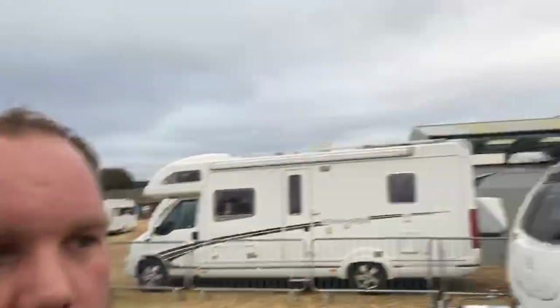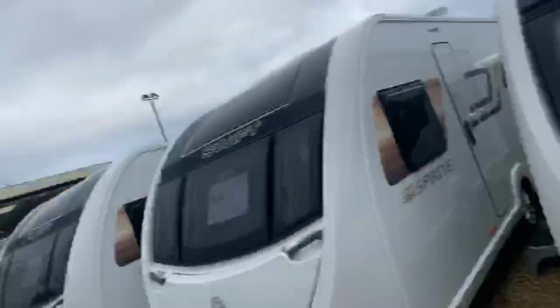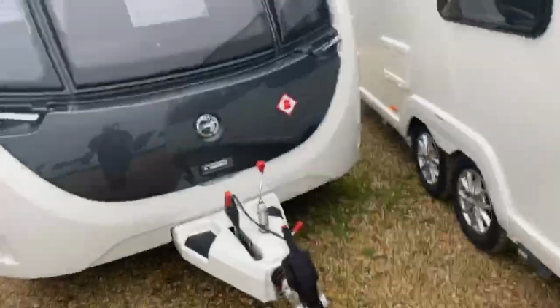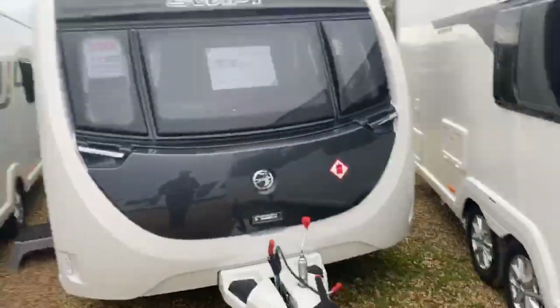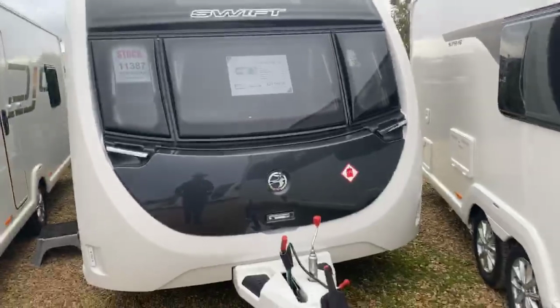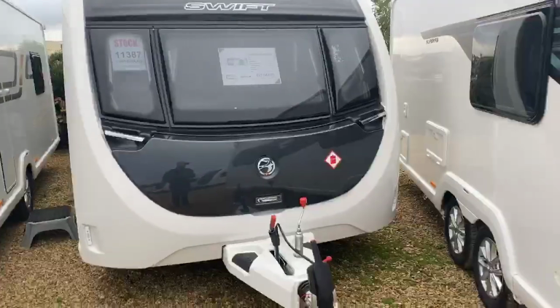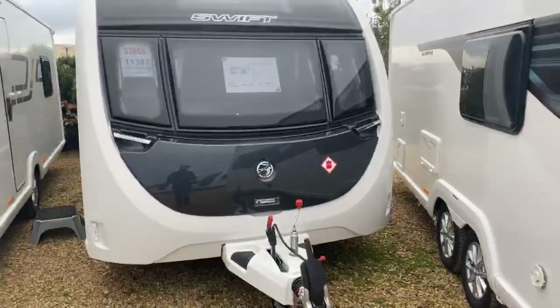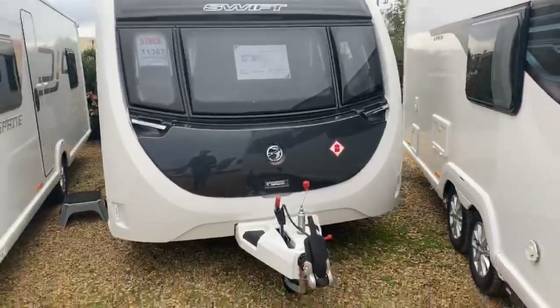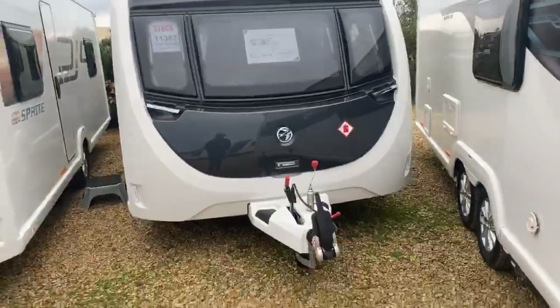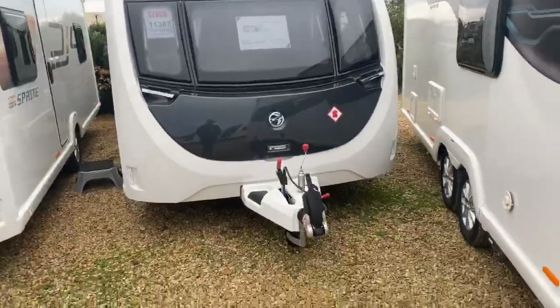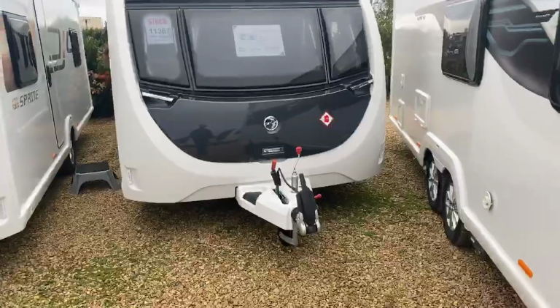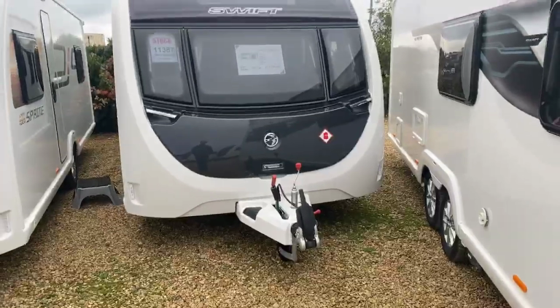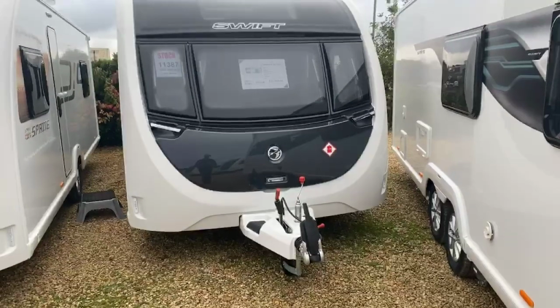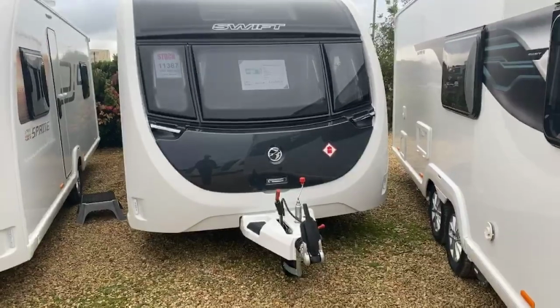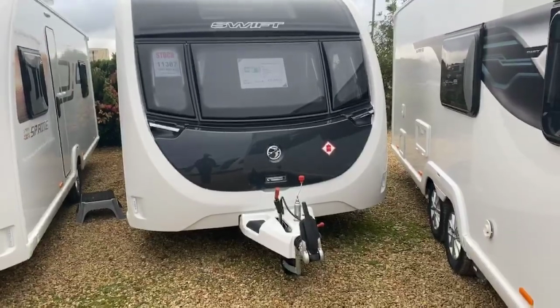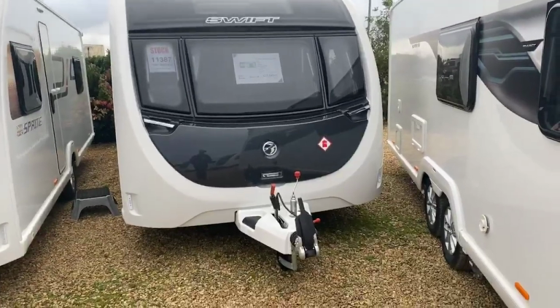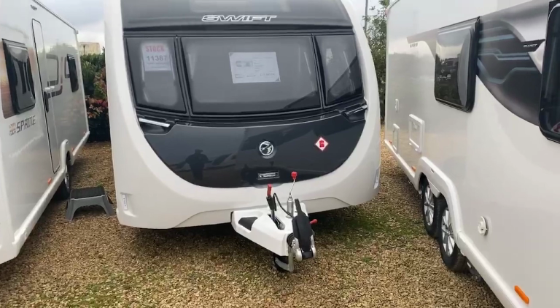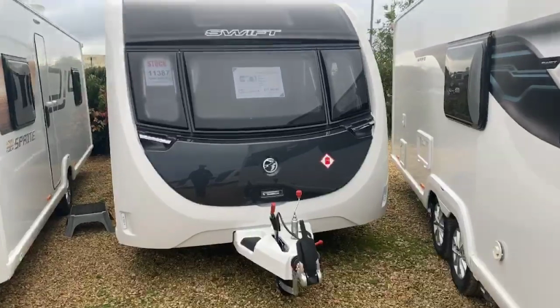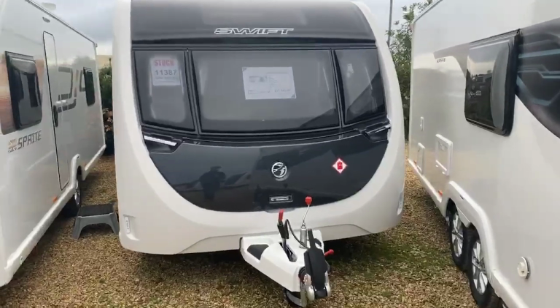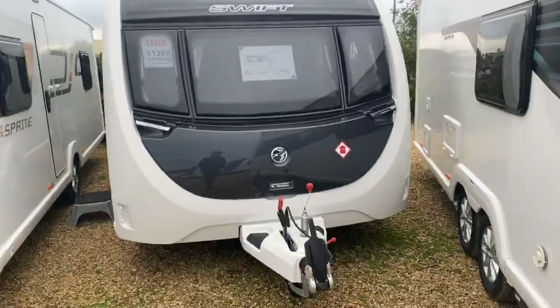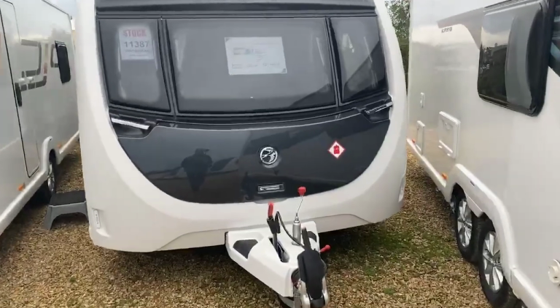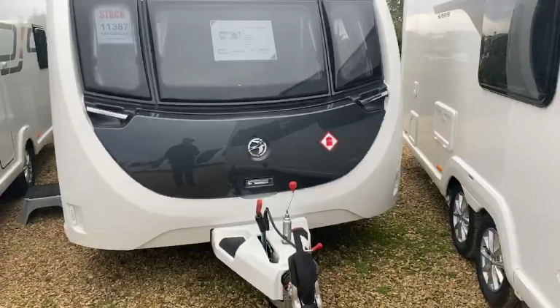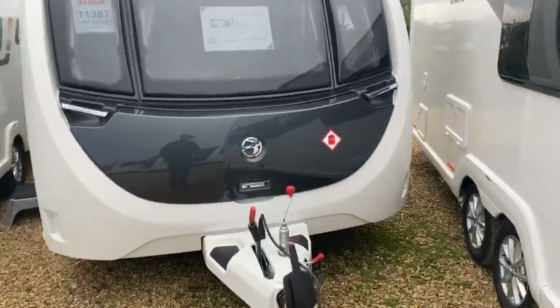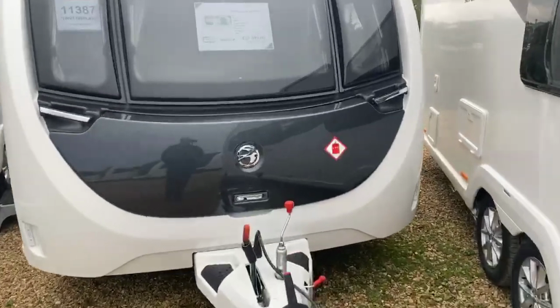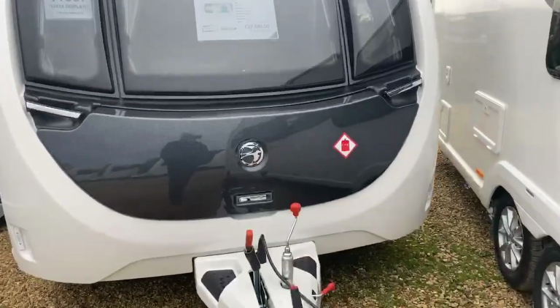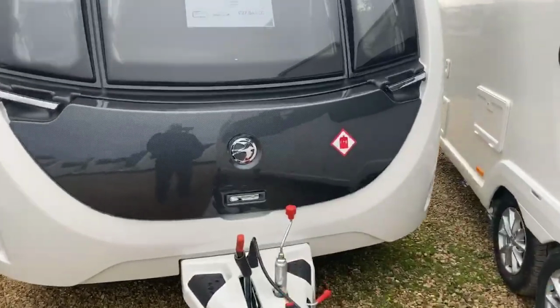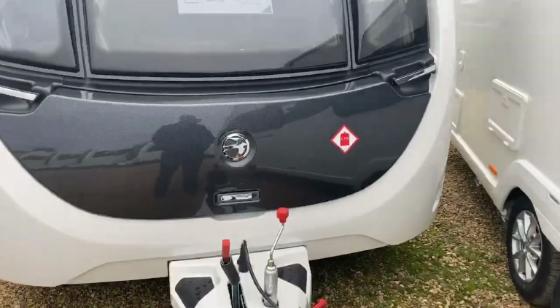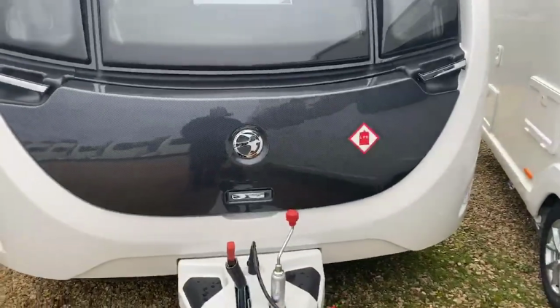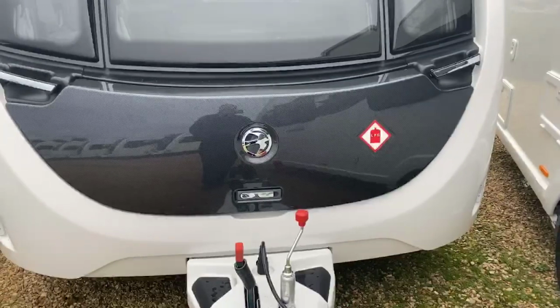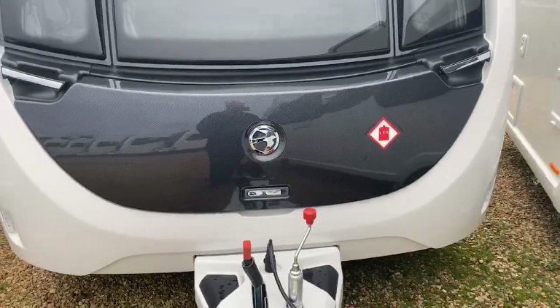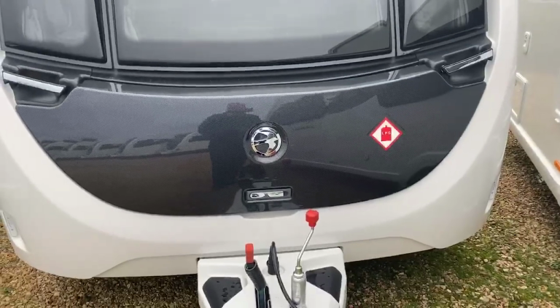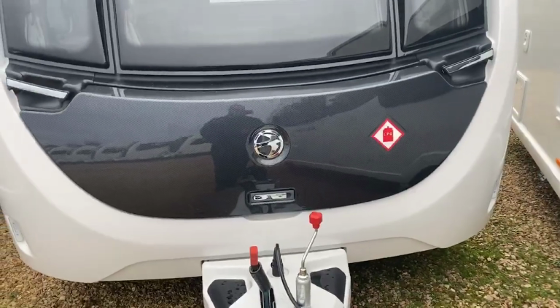A fantastically well-specced, single-axle, eight-foot wide model with transverse island bed and rear bathroom. Have a good look at that wonderful finish on the front lock — that beautiful carbon fibre finish that you see there.